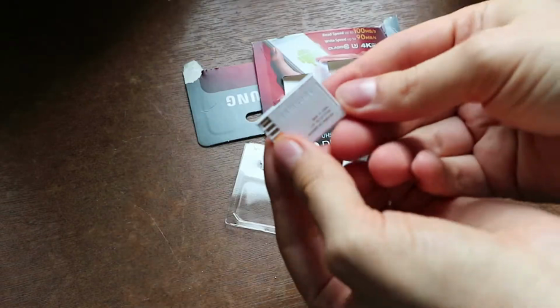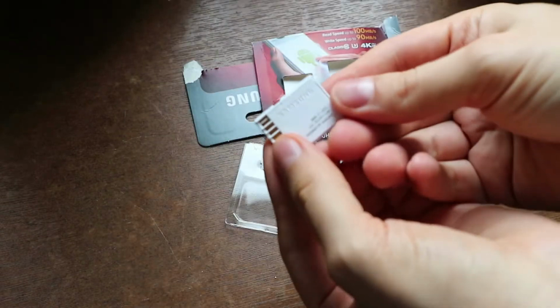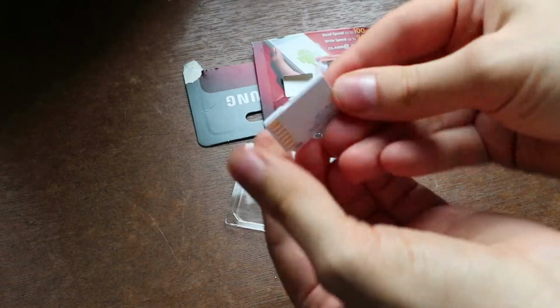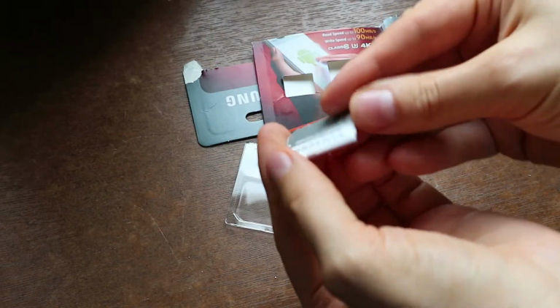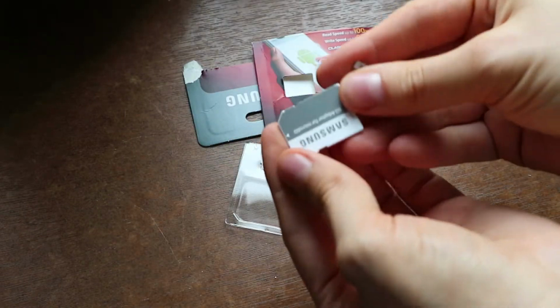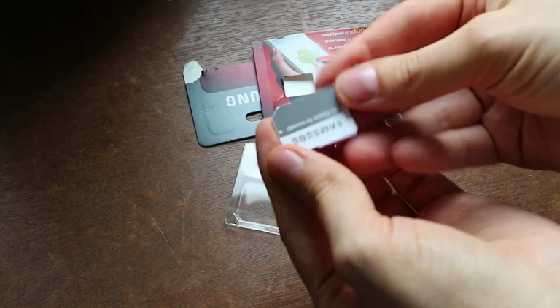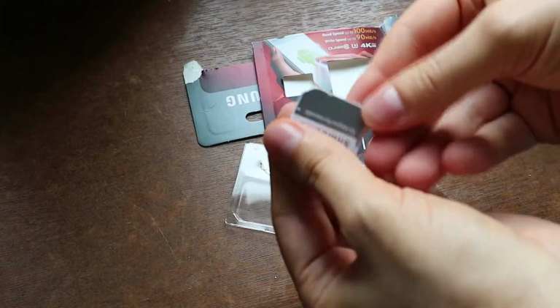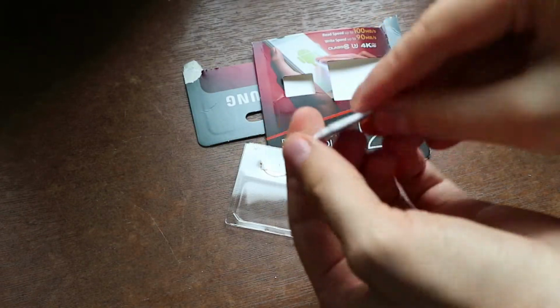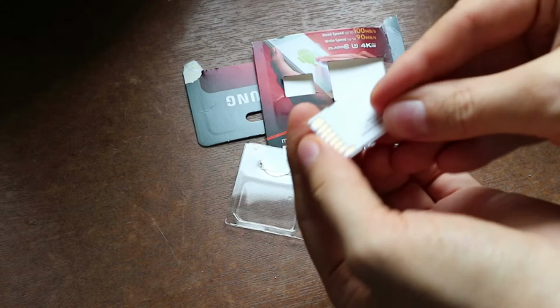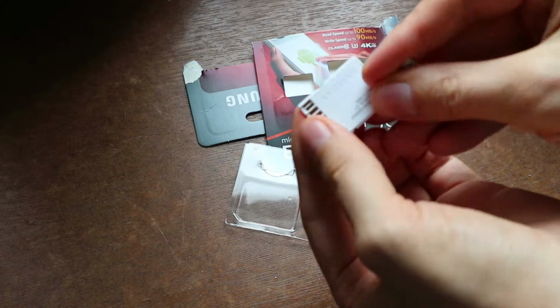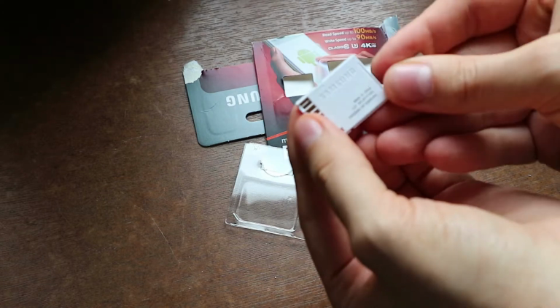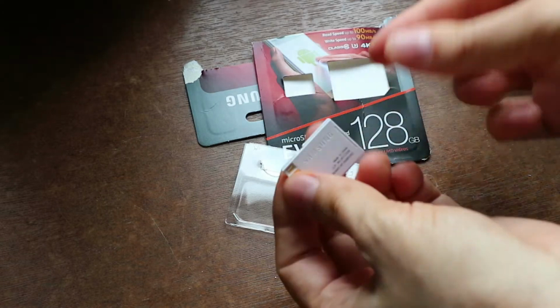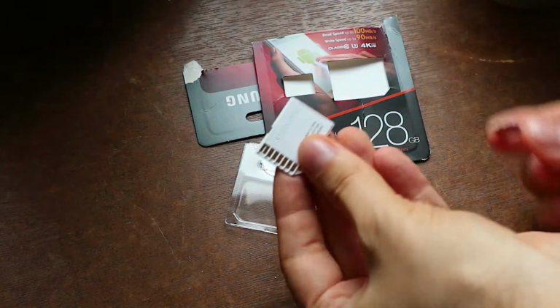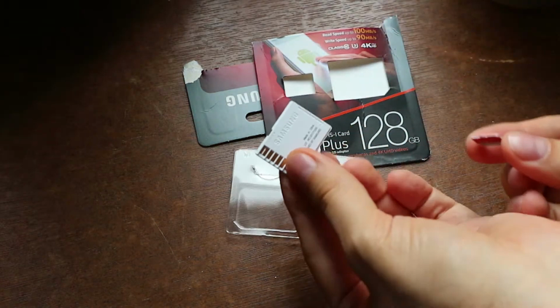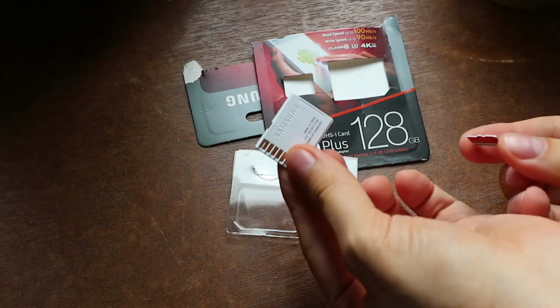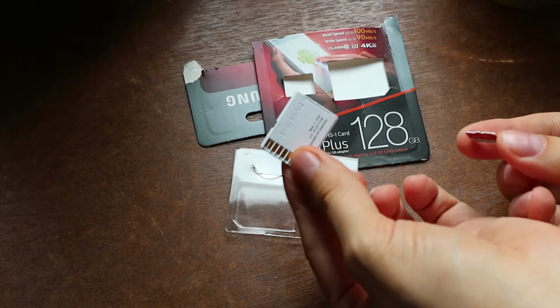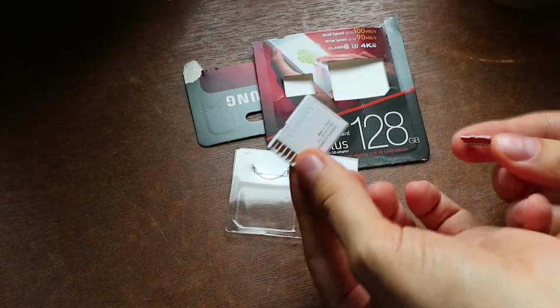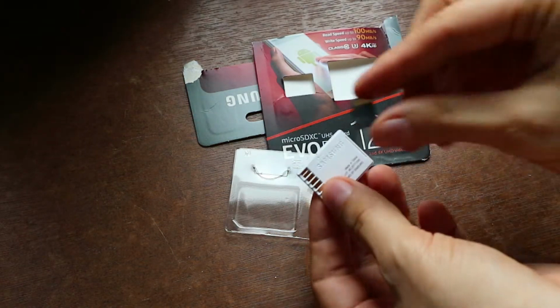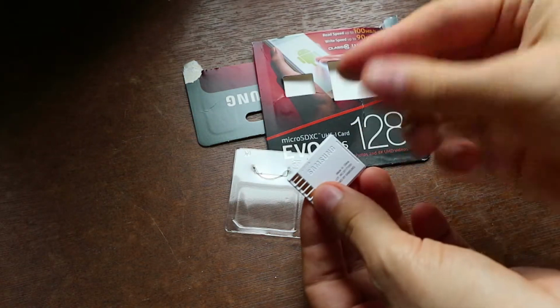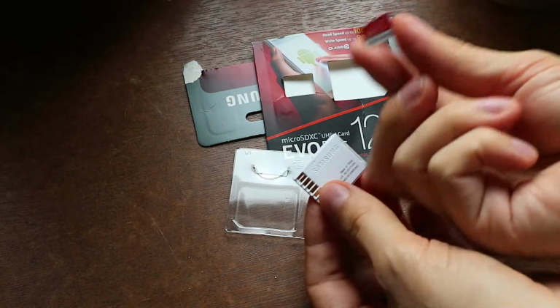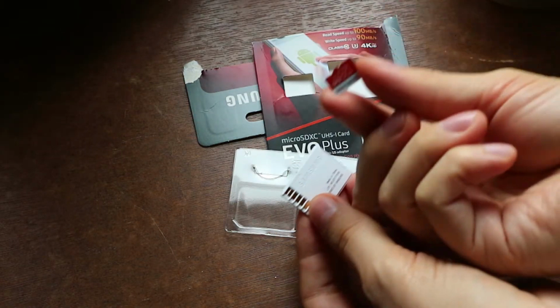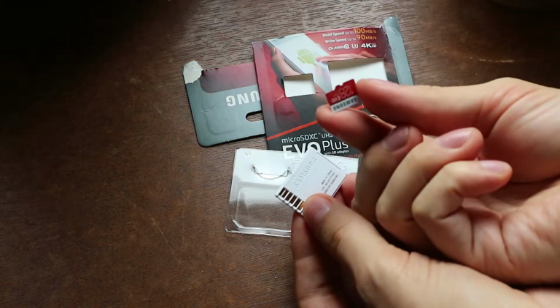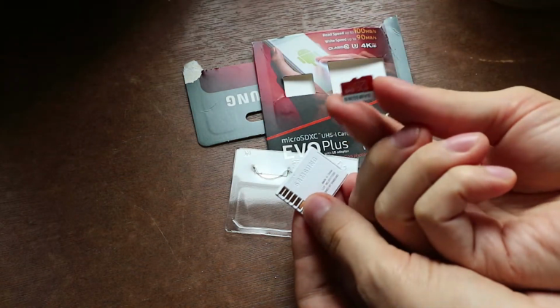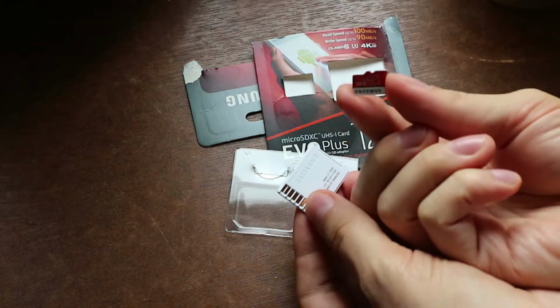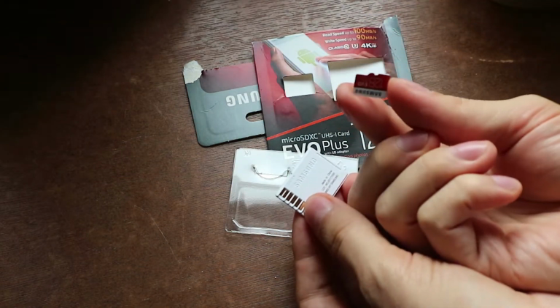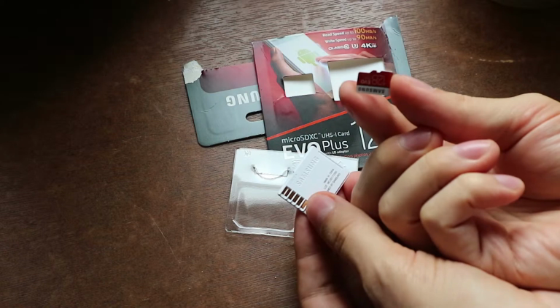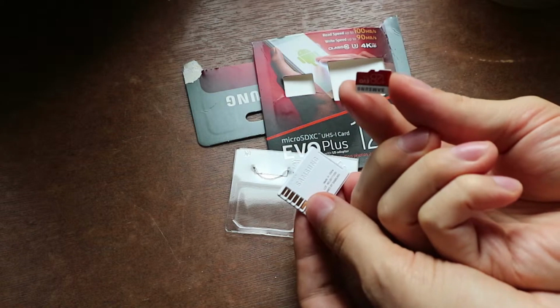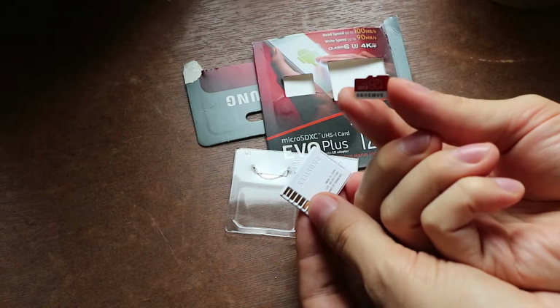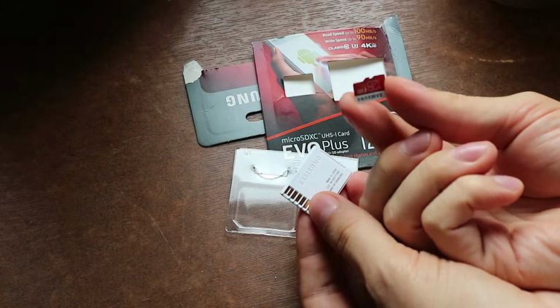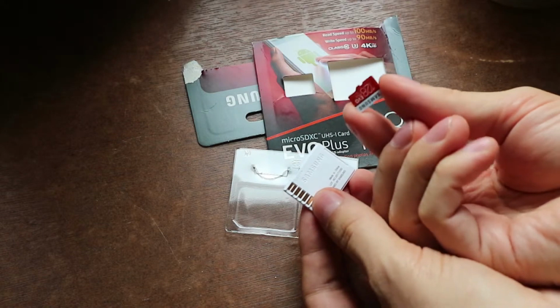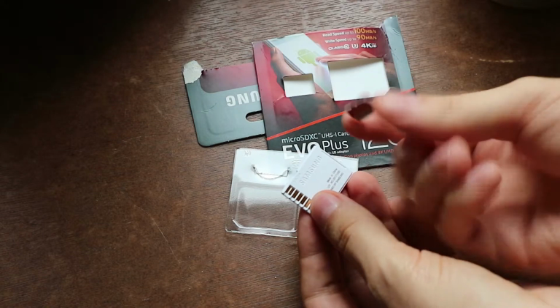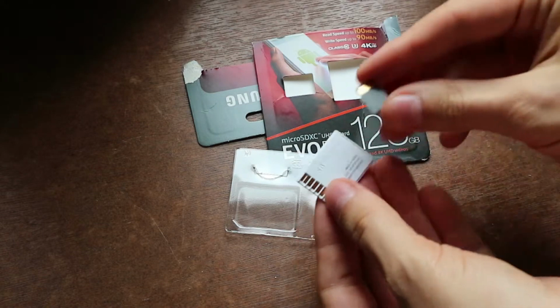A white SD card adapter — that is new to me. The adapter is made in China and the card itself is made in the Philippines. That is interesting.